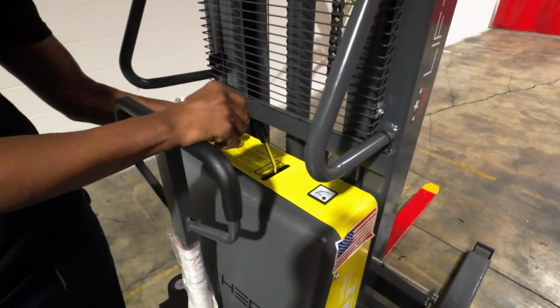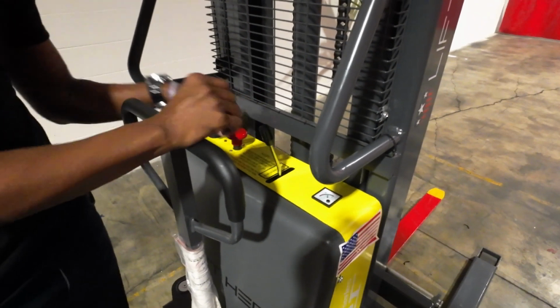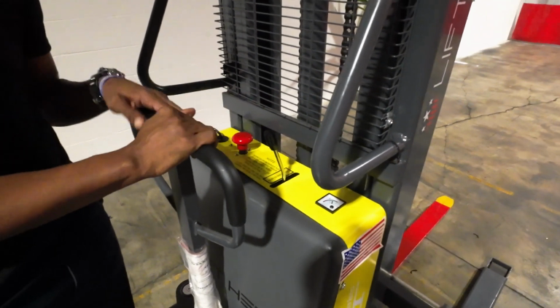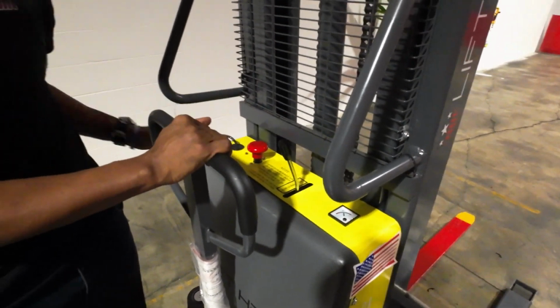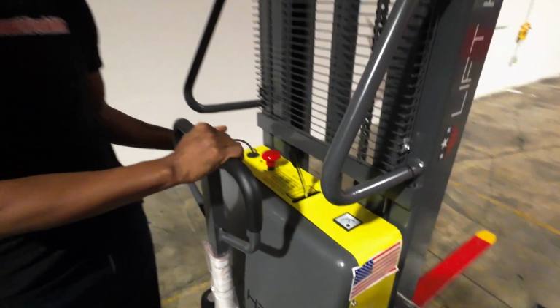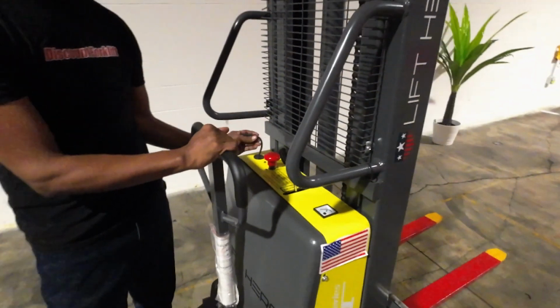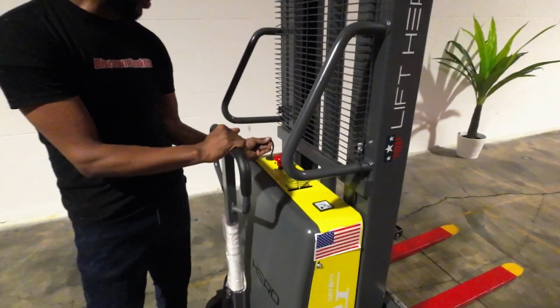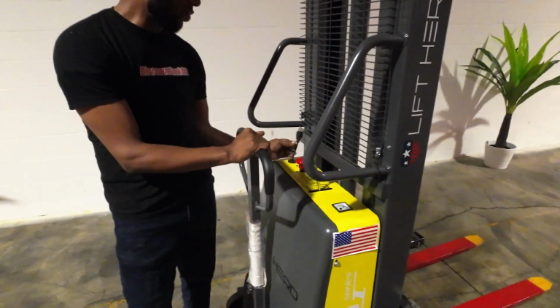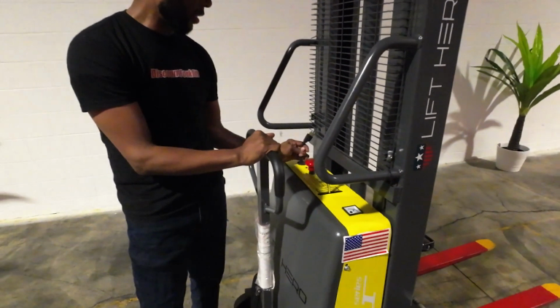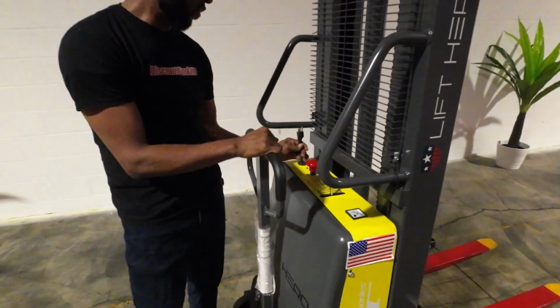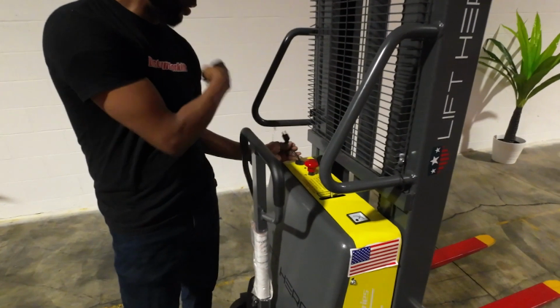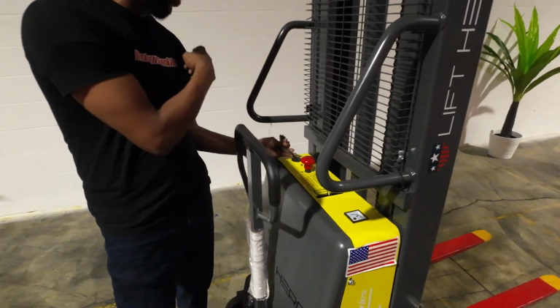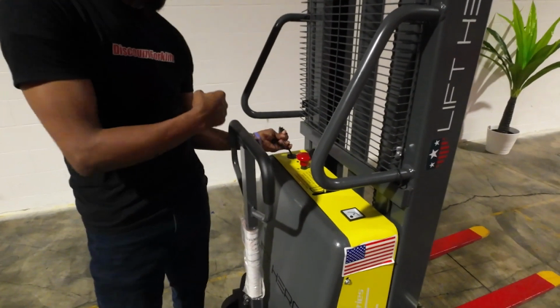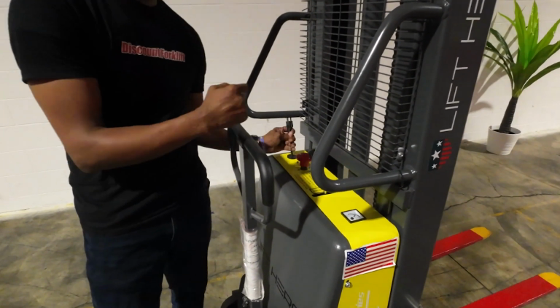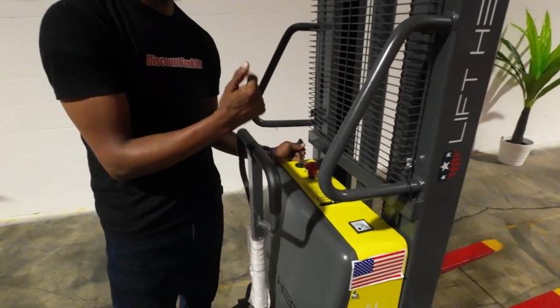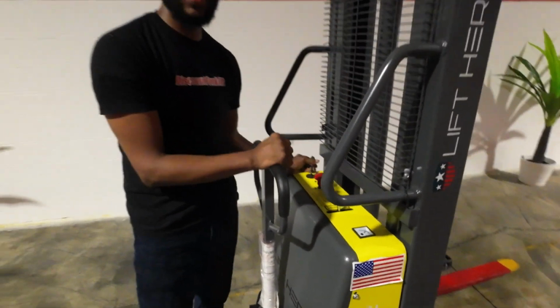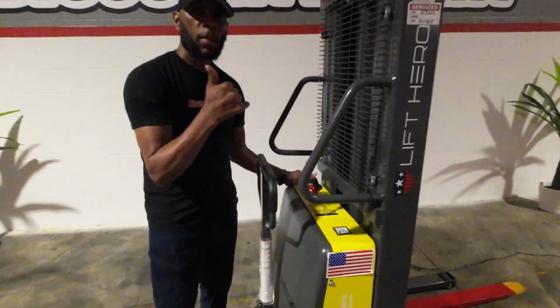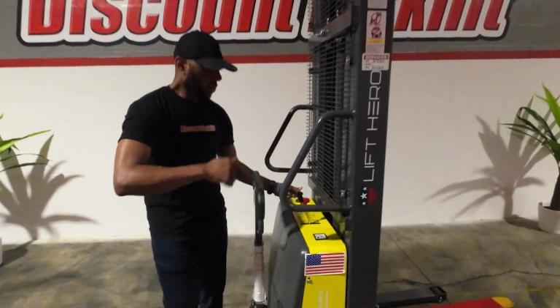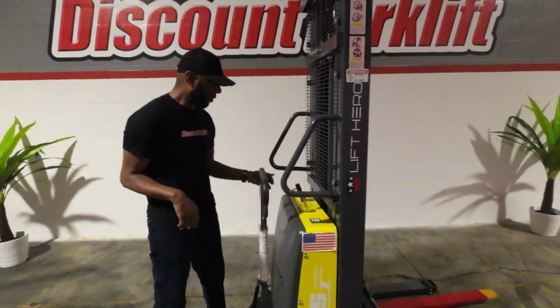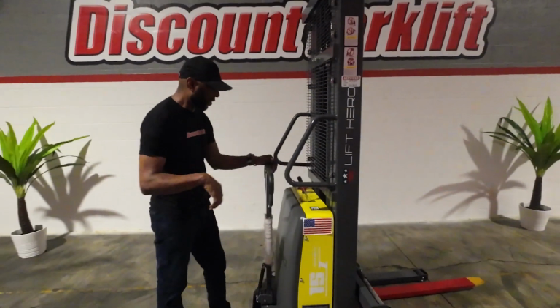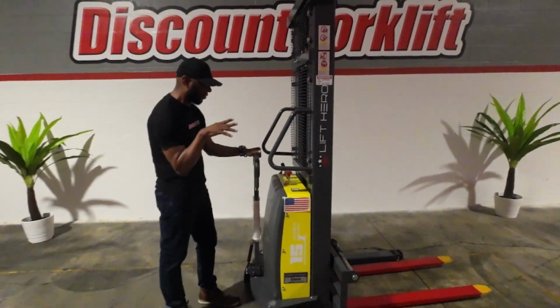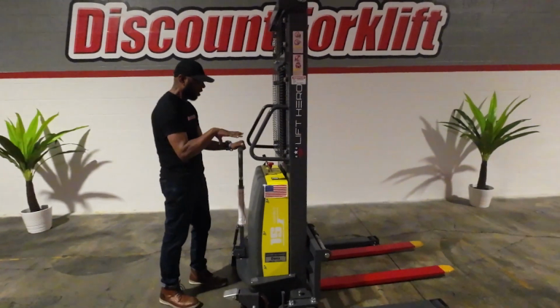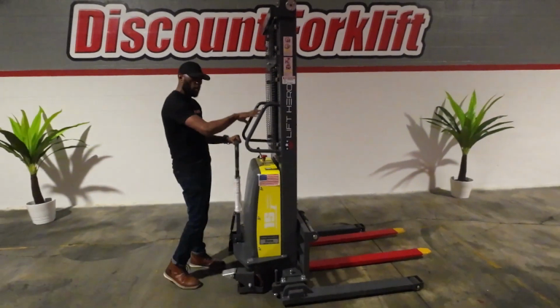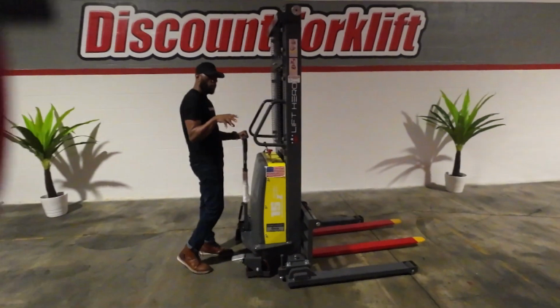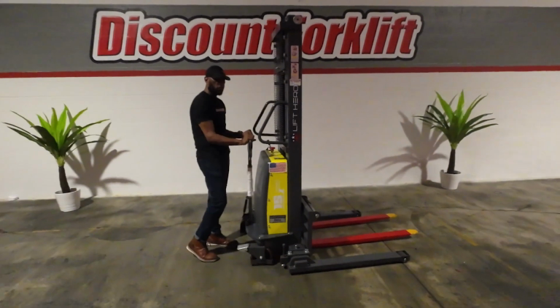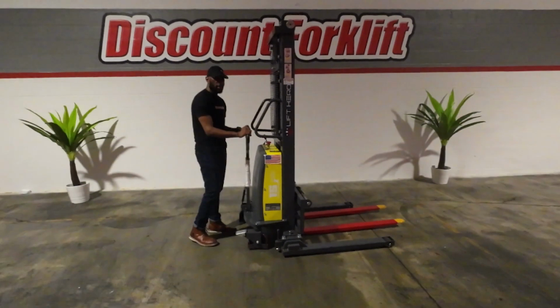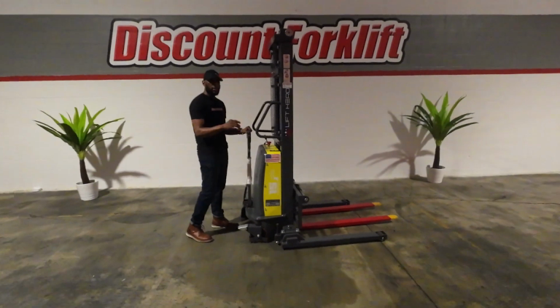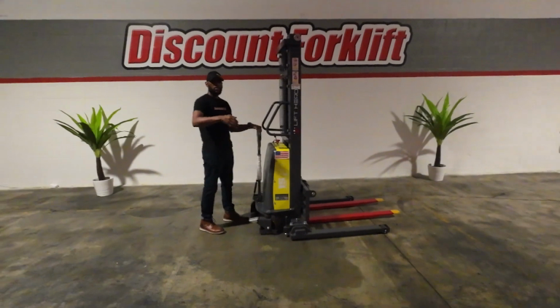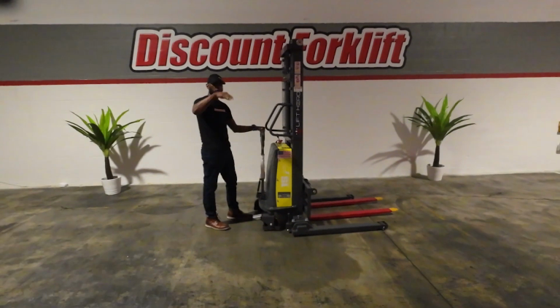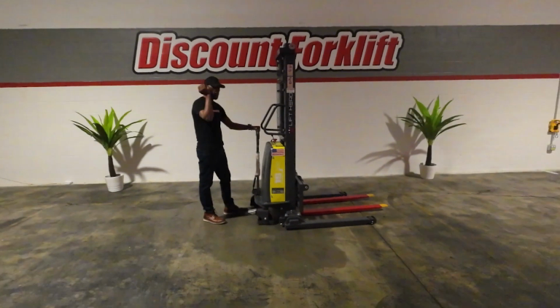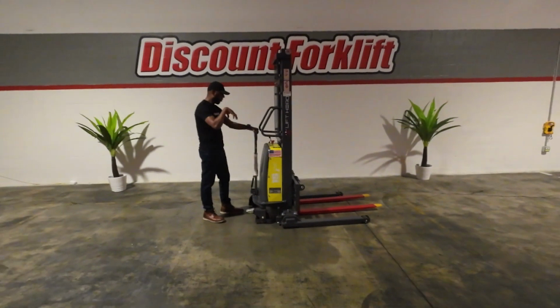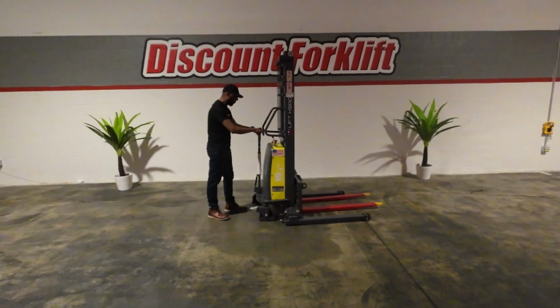So you've got to push her up. You've got your built-in charger right here — it just plugs into the wall. Let me go ahead and demonstrate how she walks around and then I'll demonstrate how she goes up.